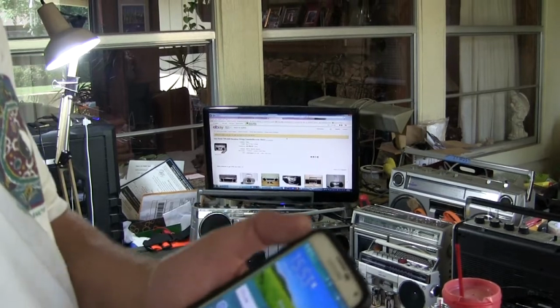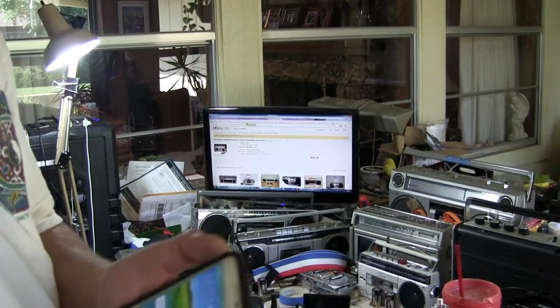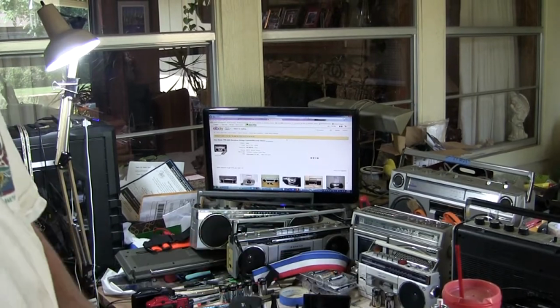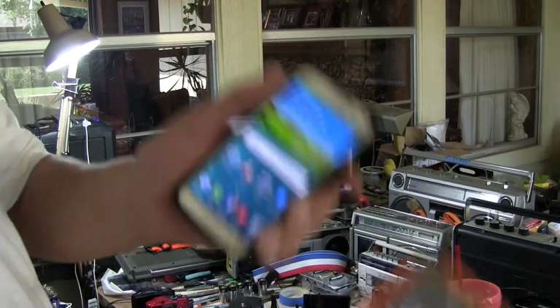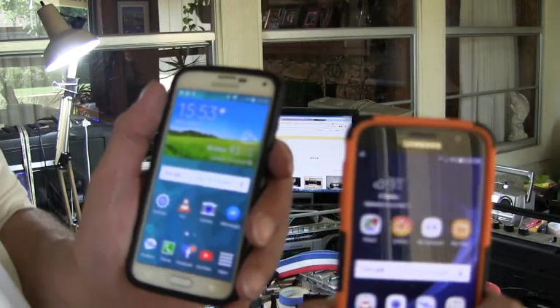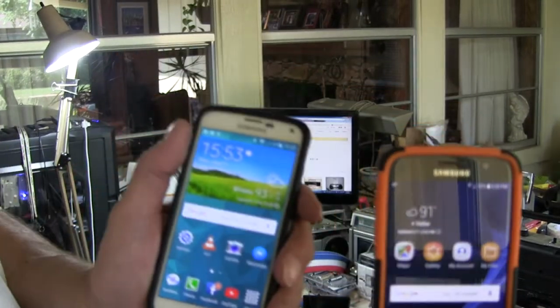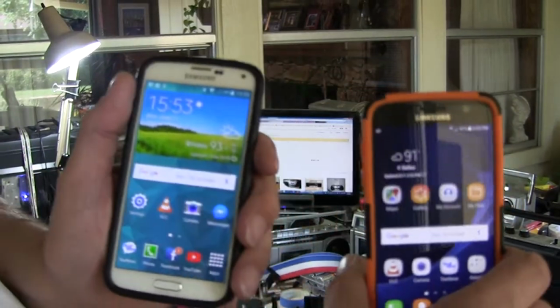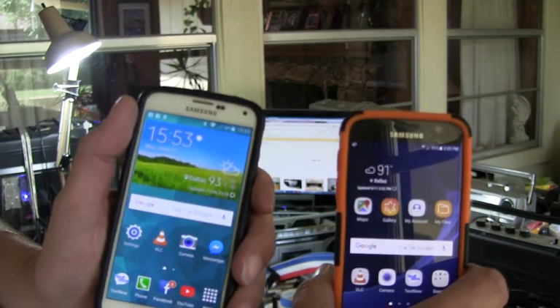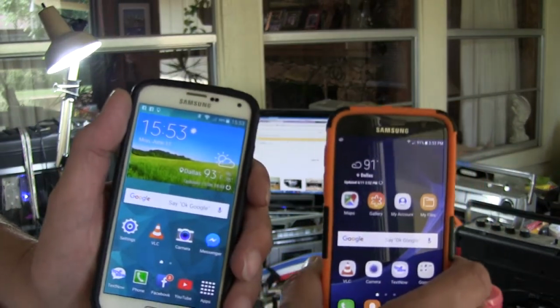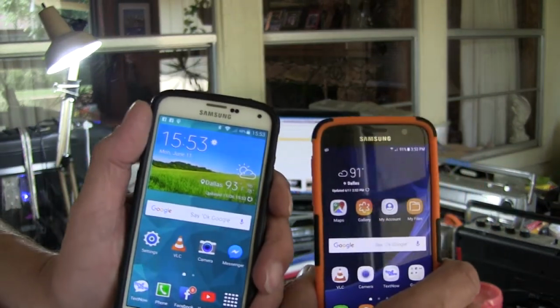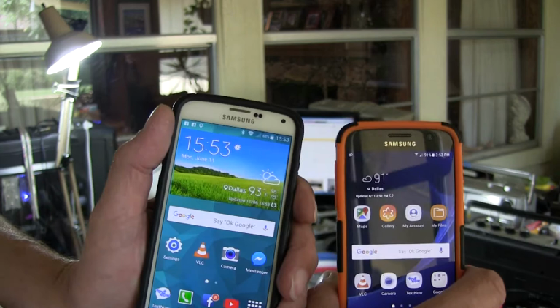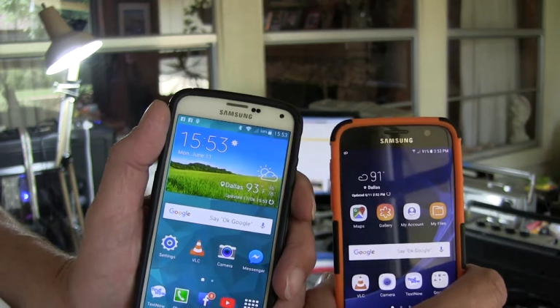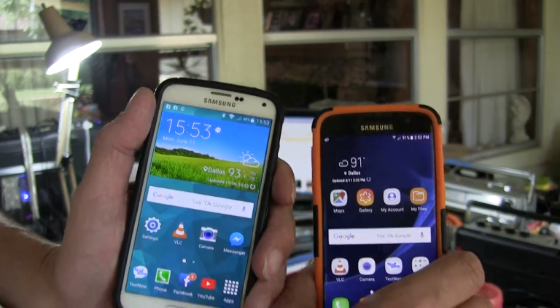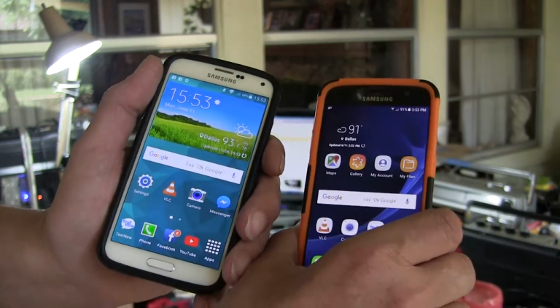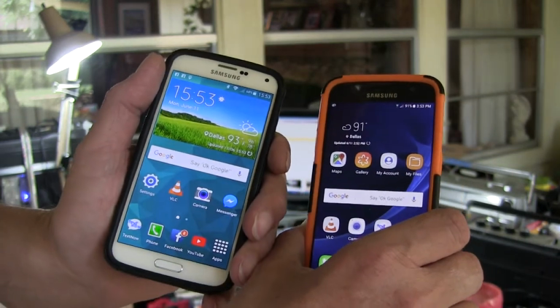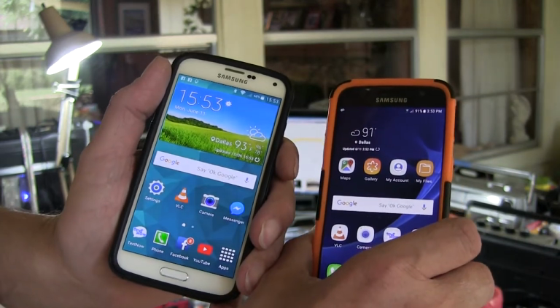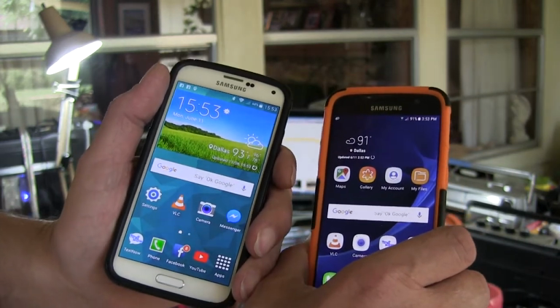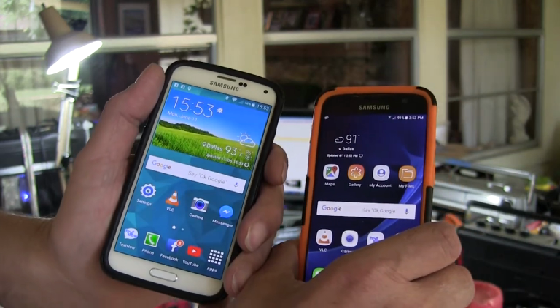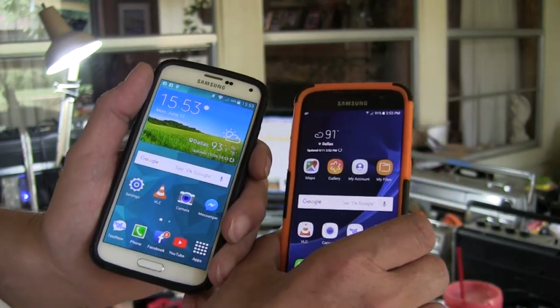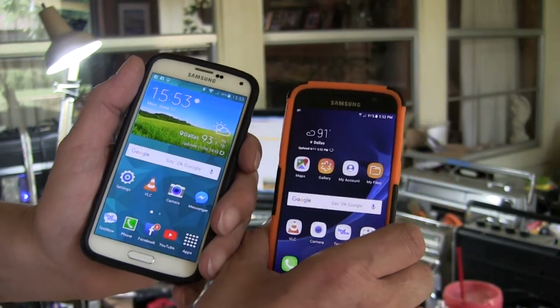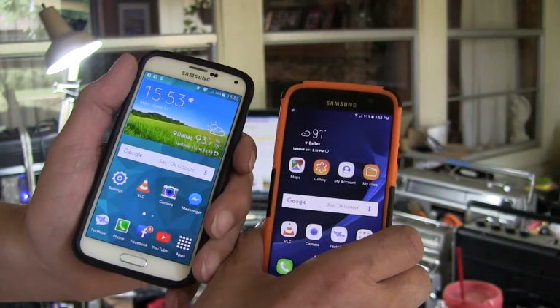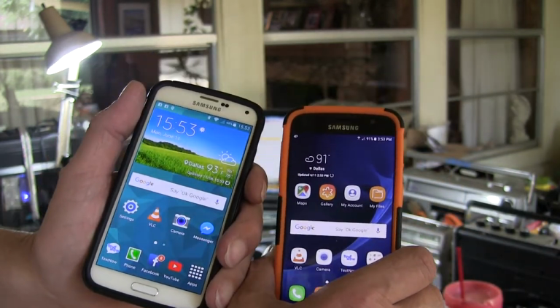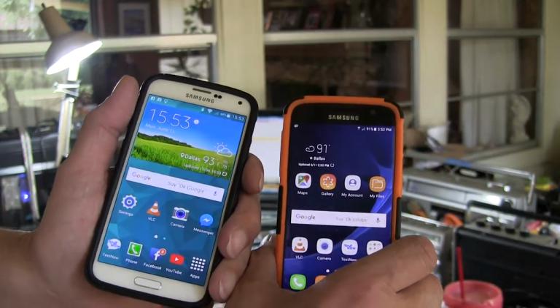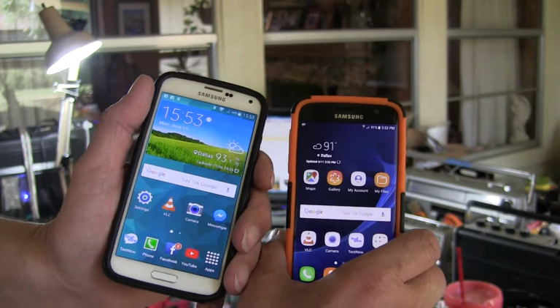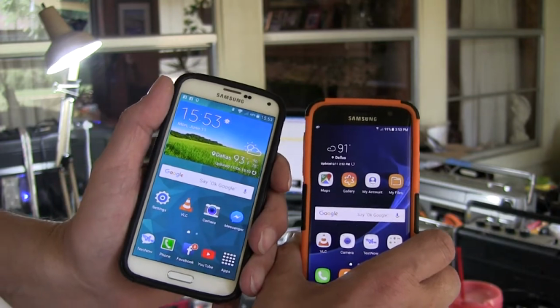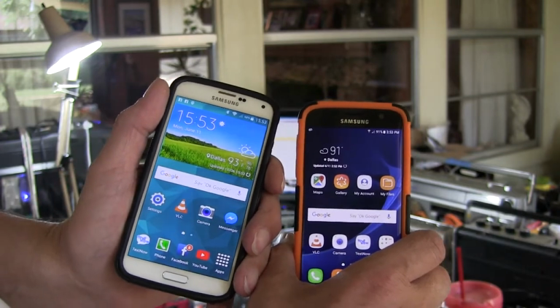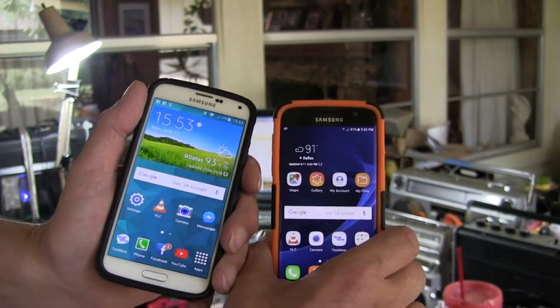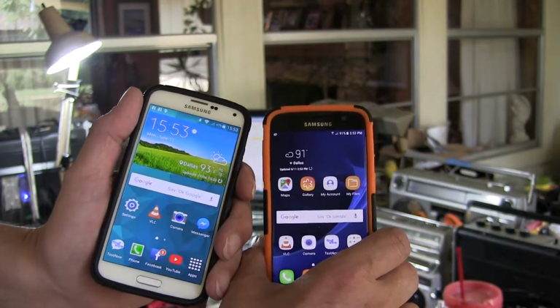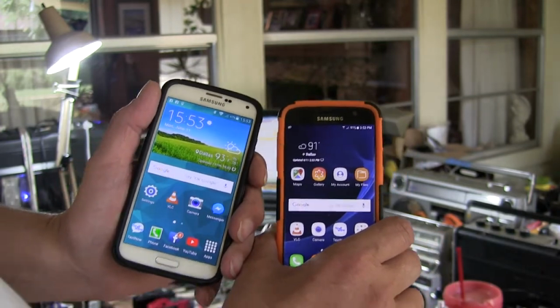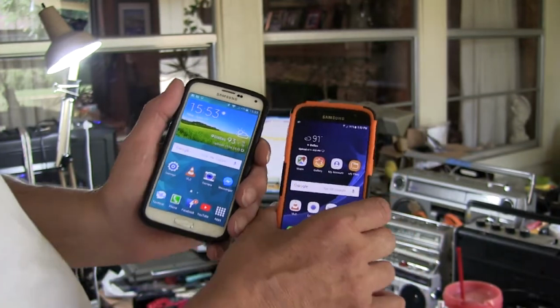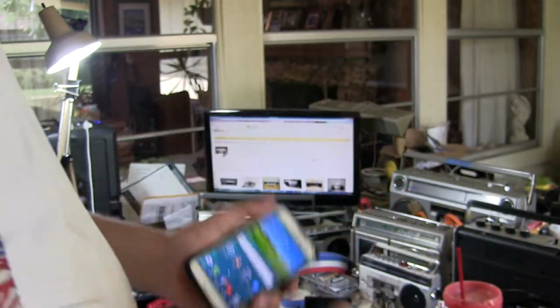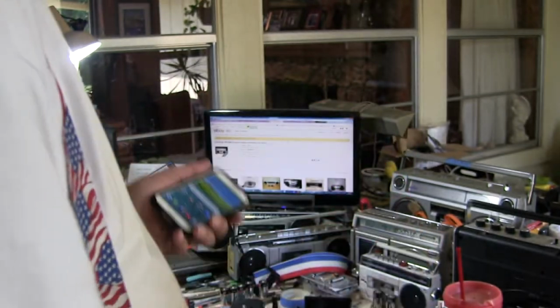Hello boys and girls. This is a really interesting video. Today is Monday, 6-11, 2018. It's 91 degrees outside in Dallas.